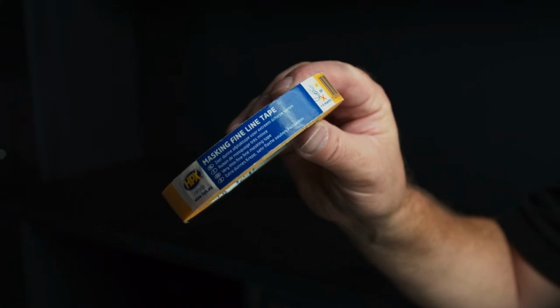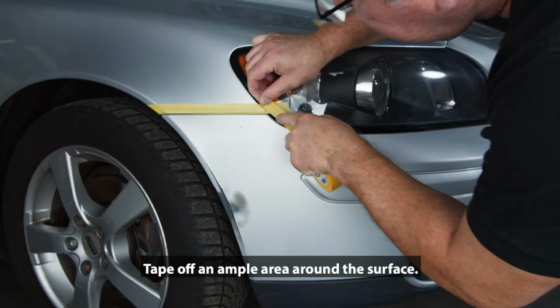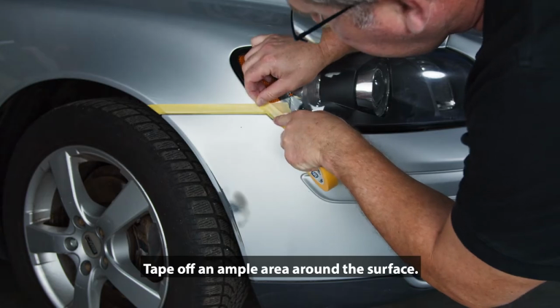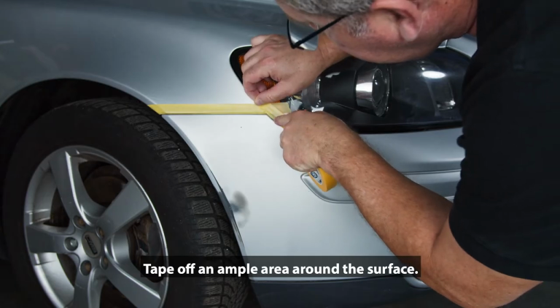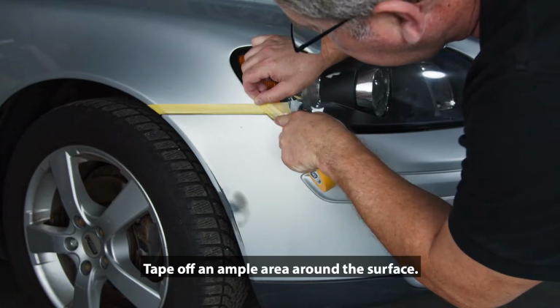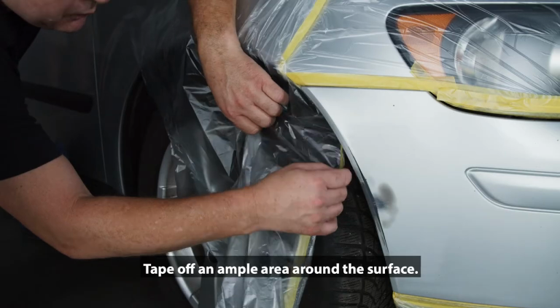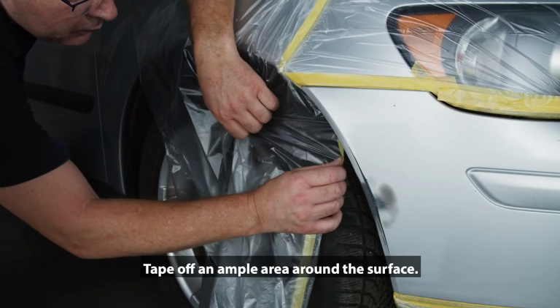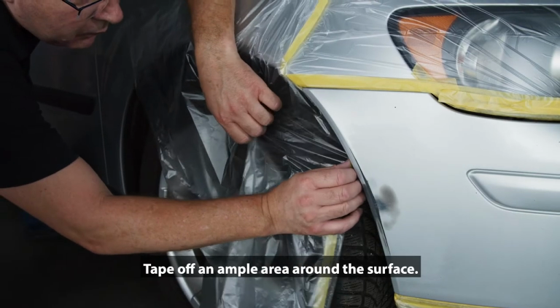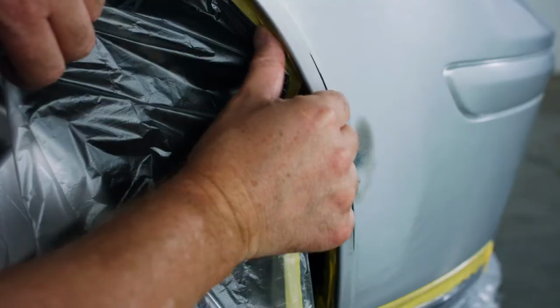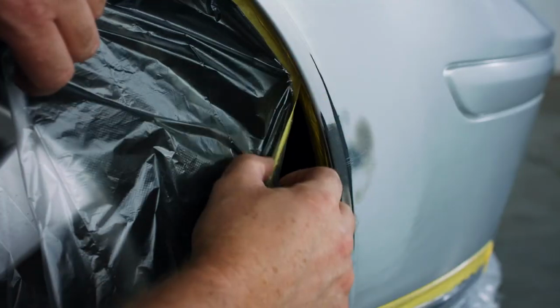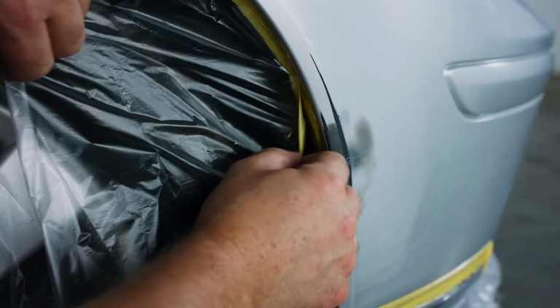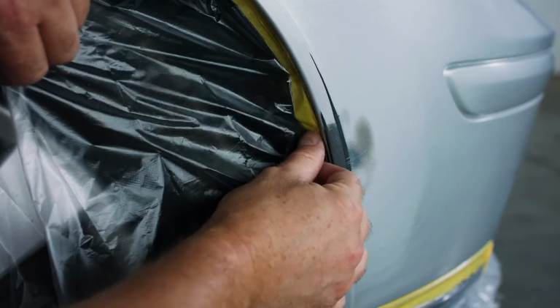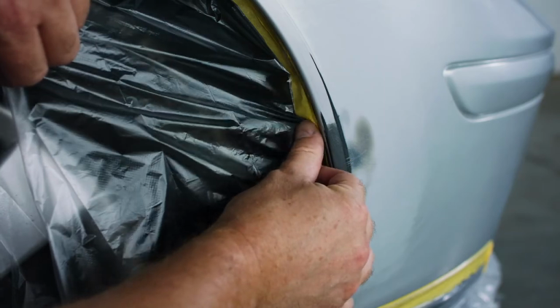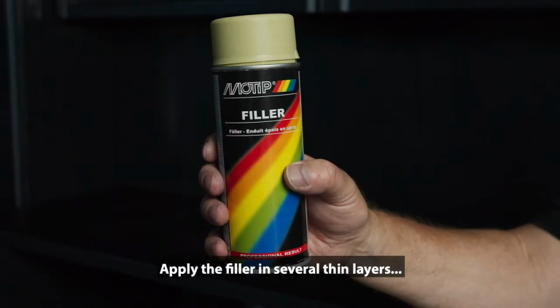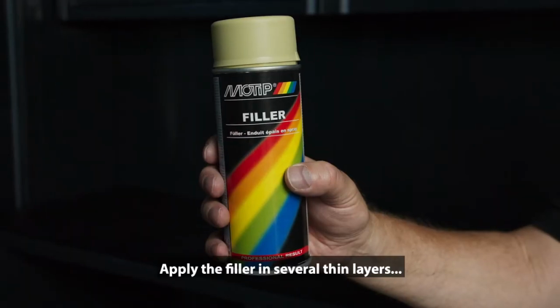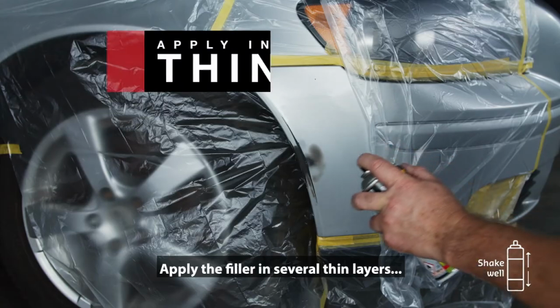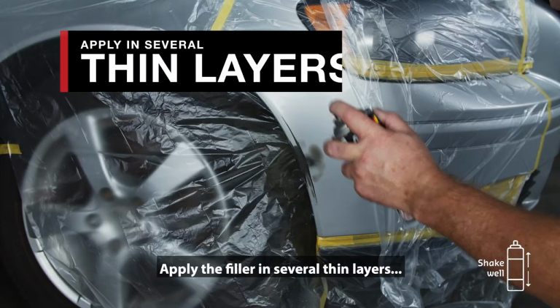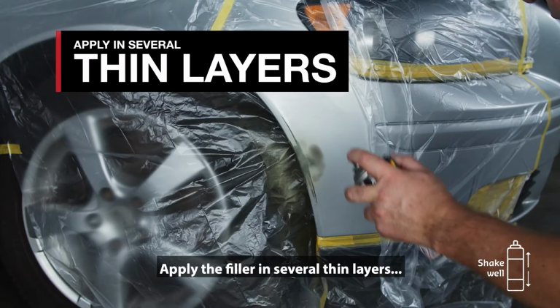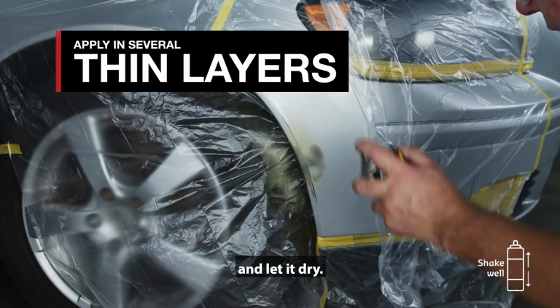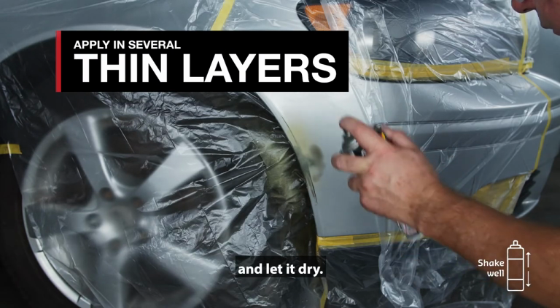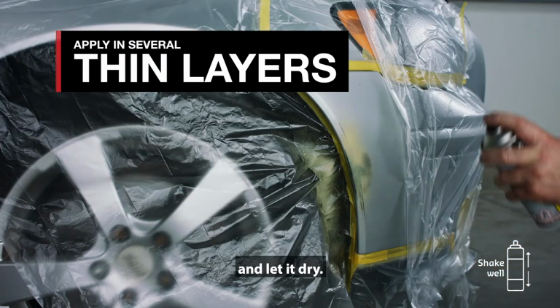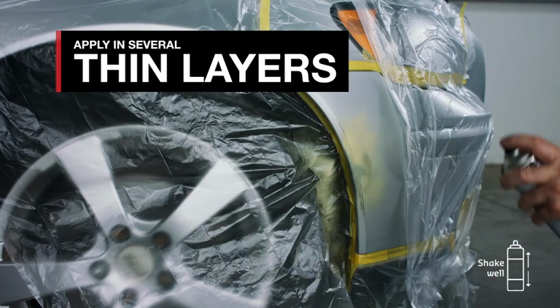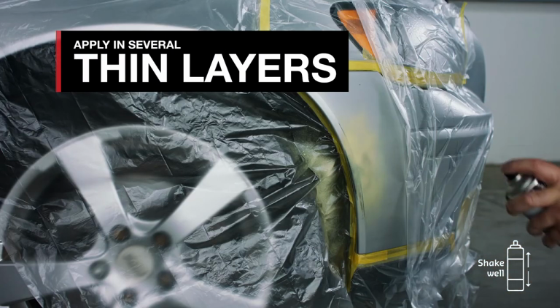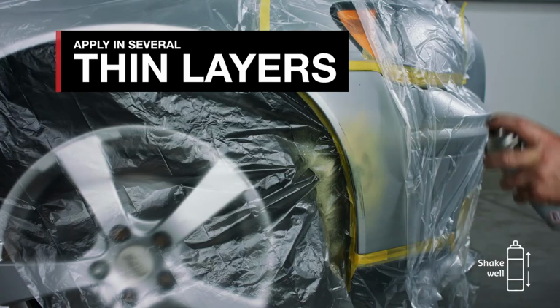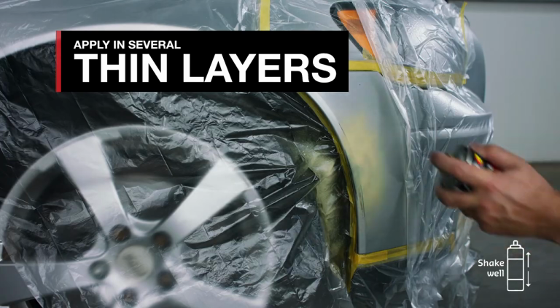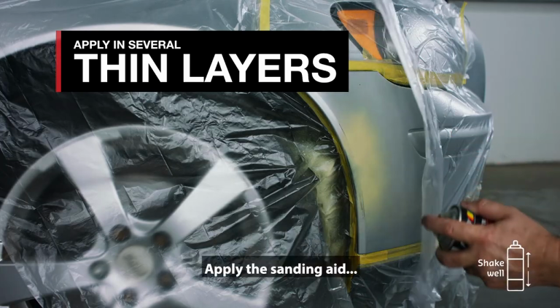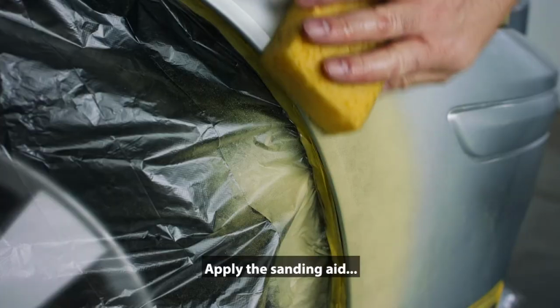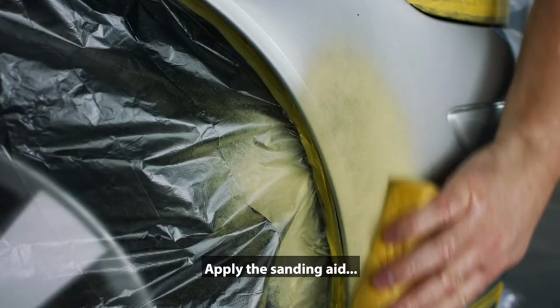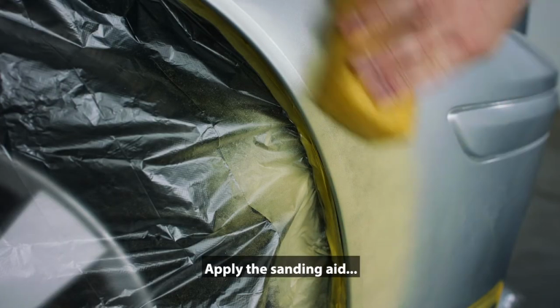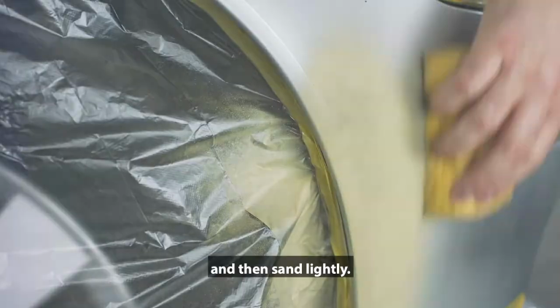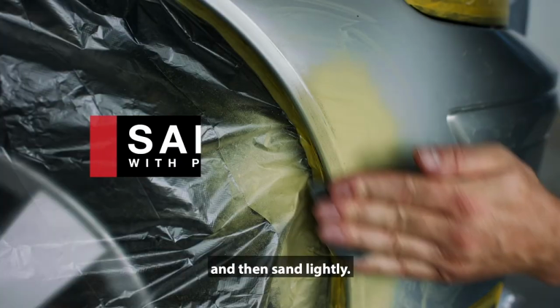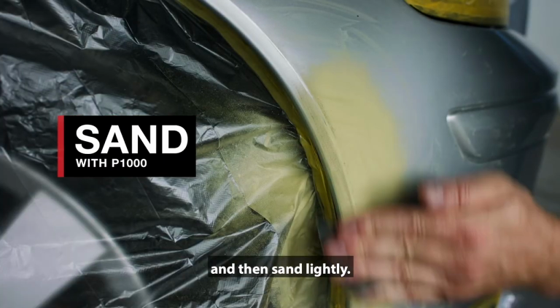Tape off an ample area around the surface. Apply the filler in several thin layers and let it dry. Apply the sanding aid and then sand lightly.